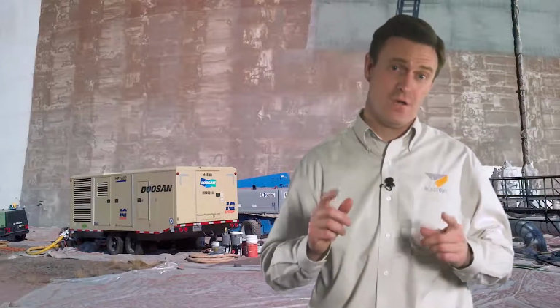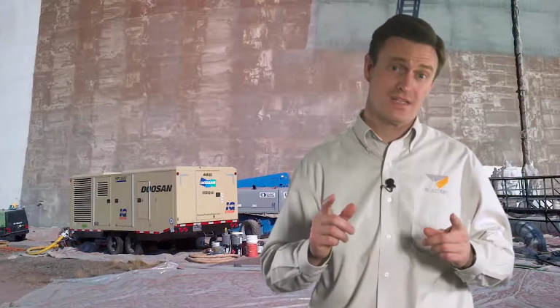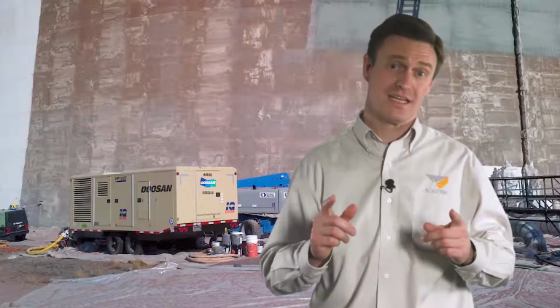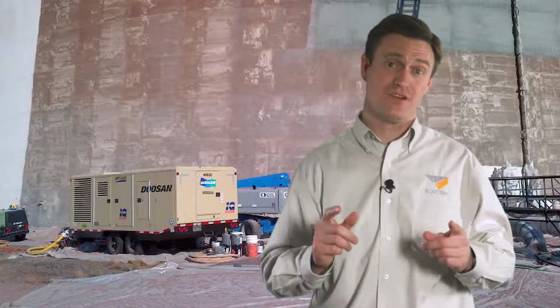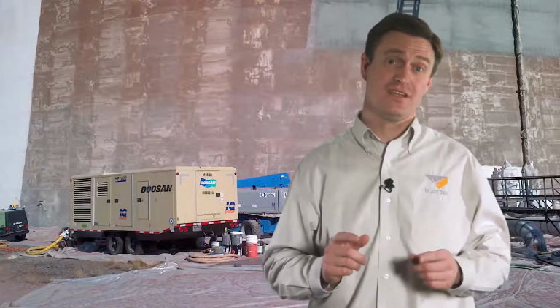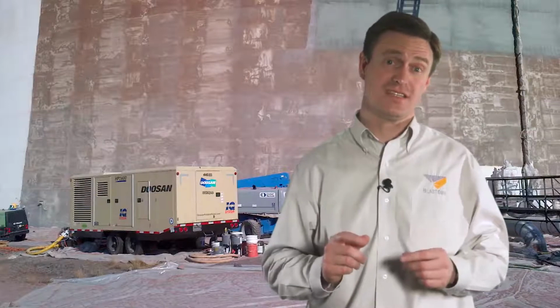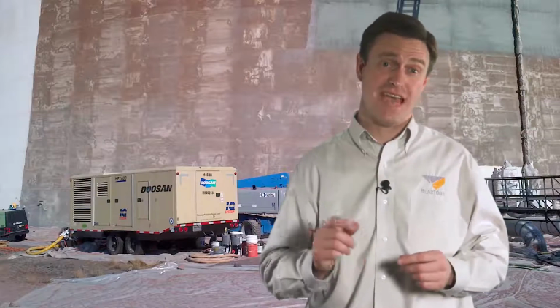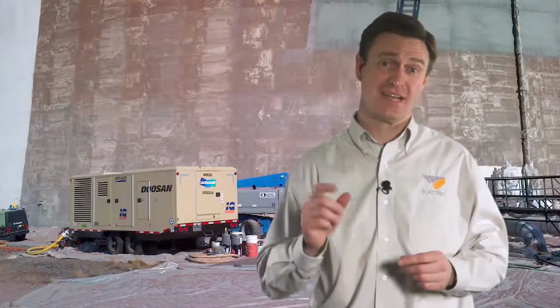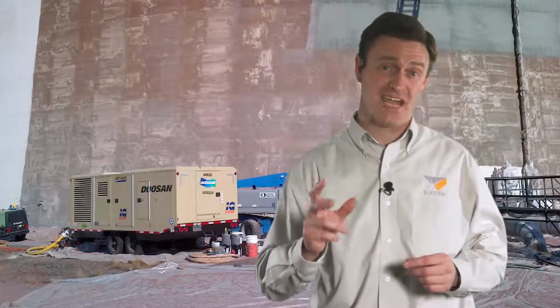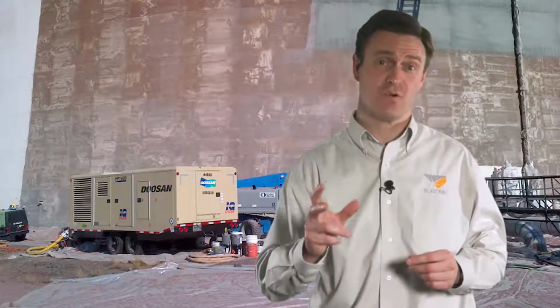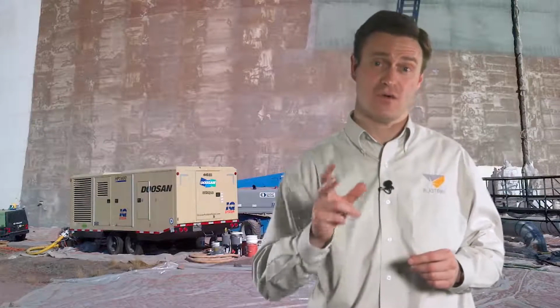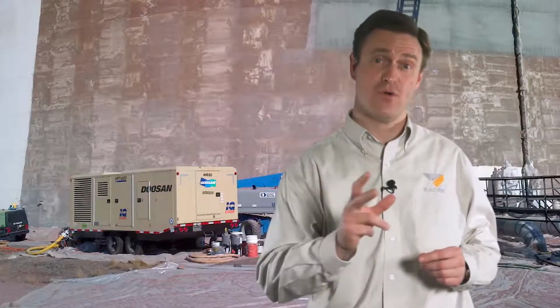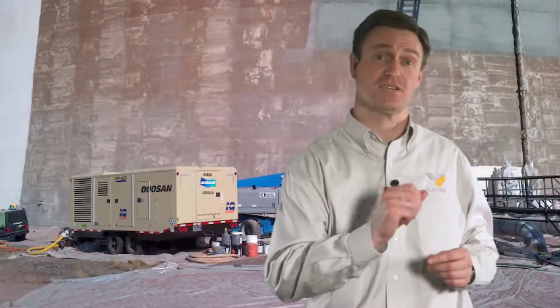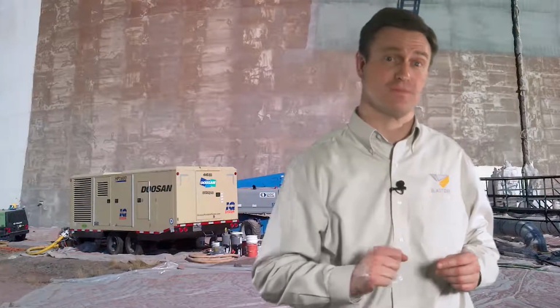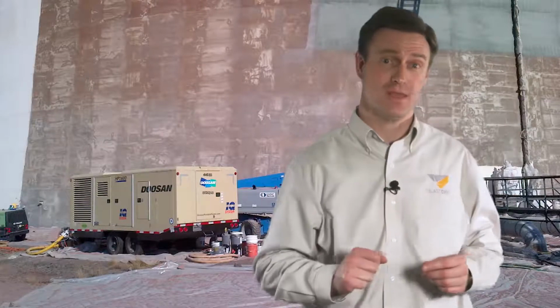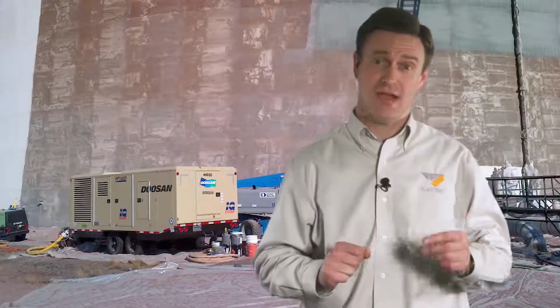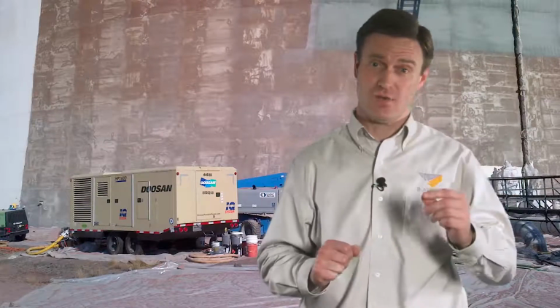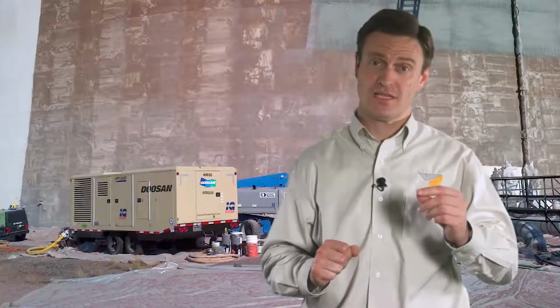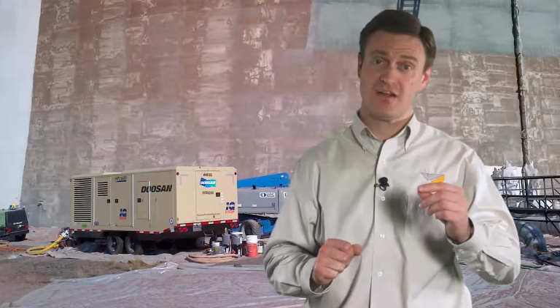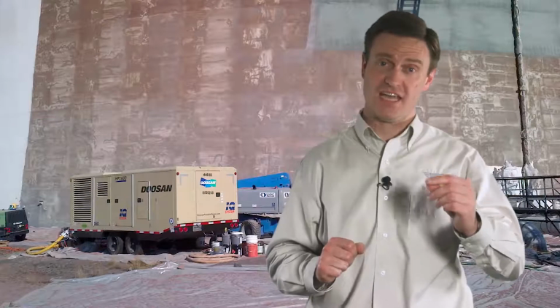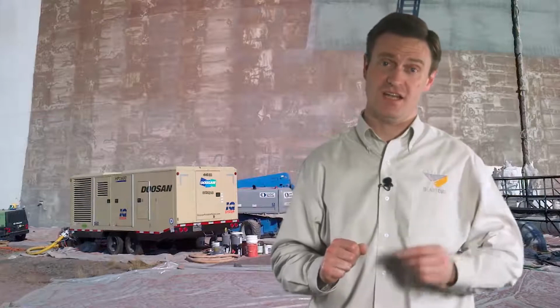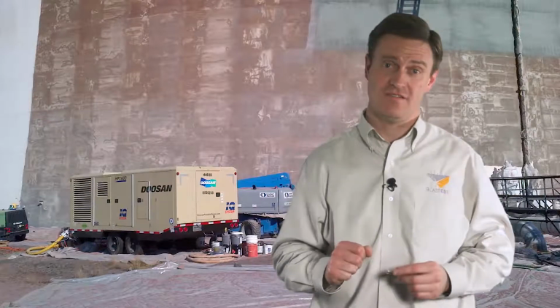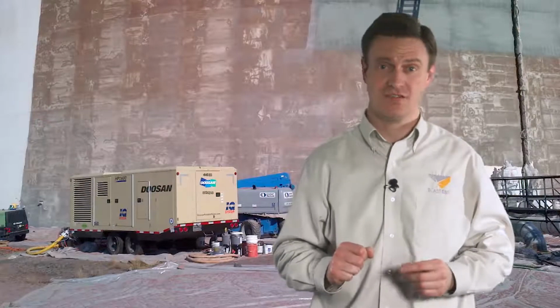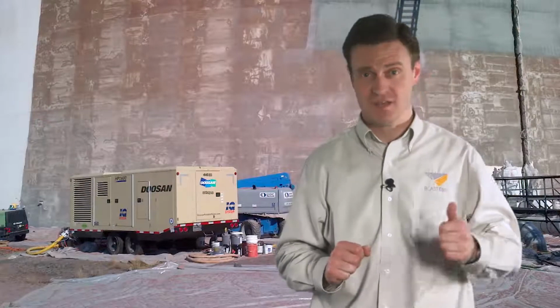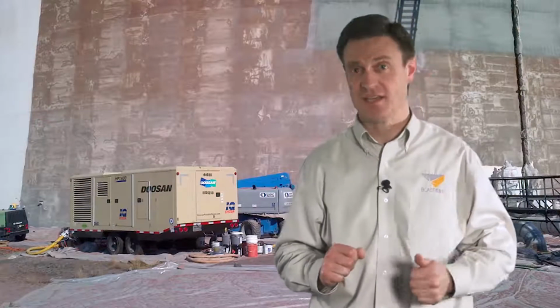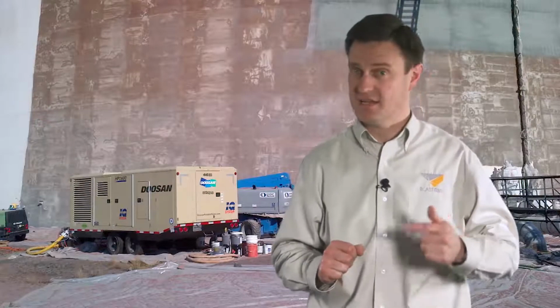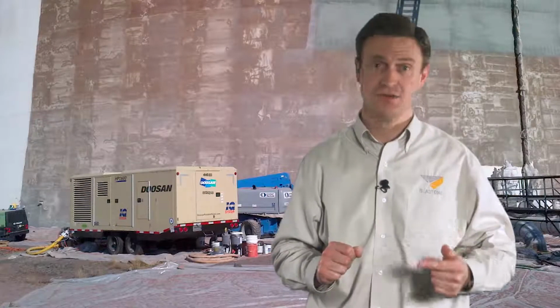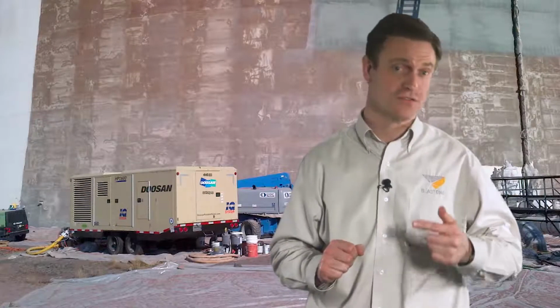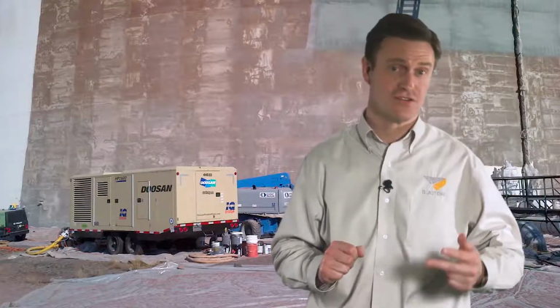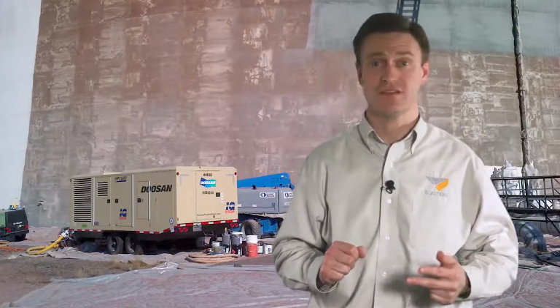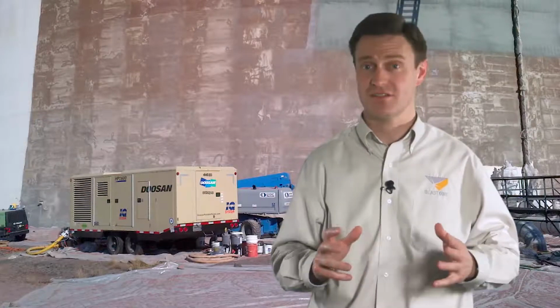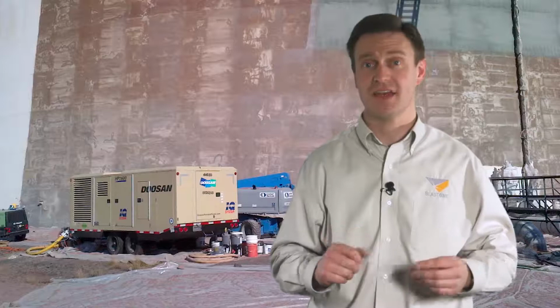When selecting a compressor you need to consider how much air is required per blast nozzle, and you always need to allow for extra air for things like breathing air, air tools, air dryers and things like that.